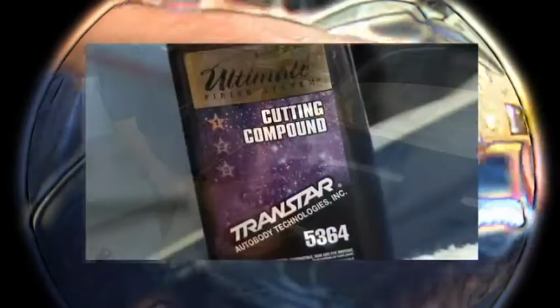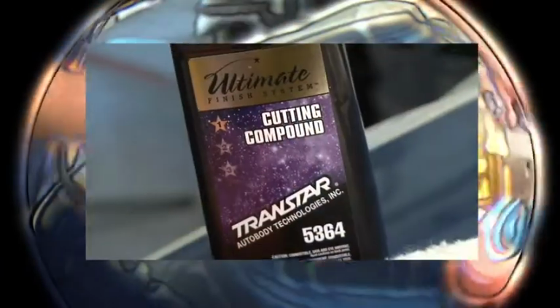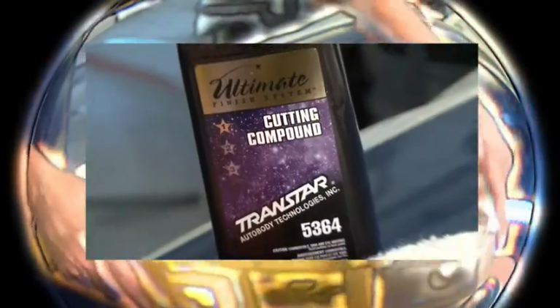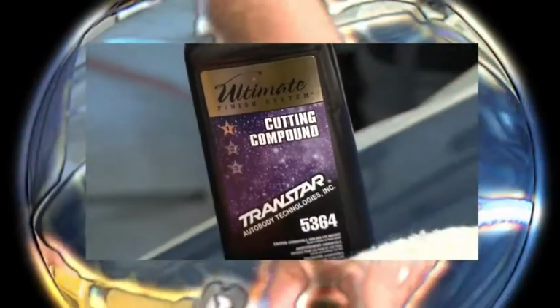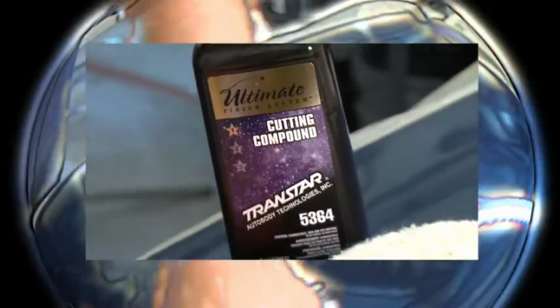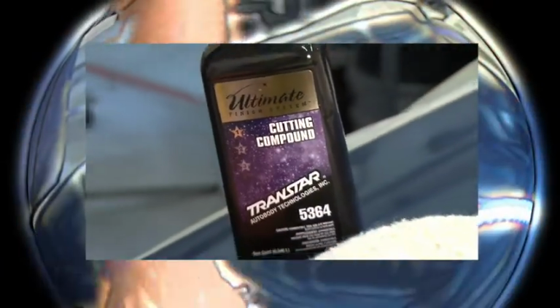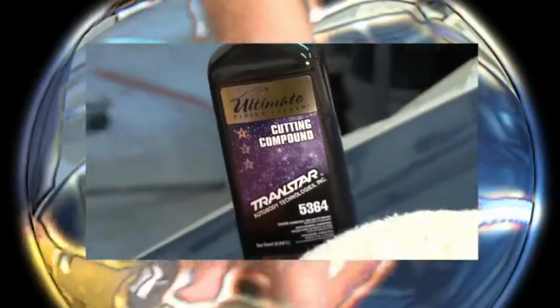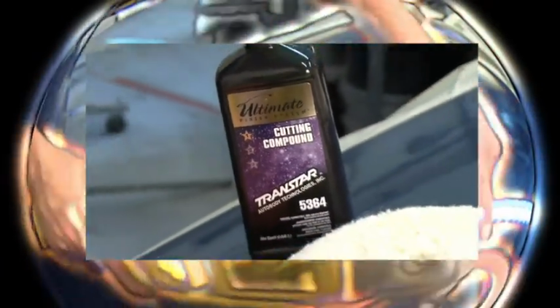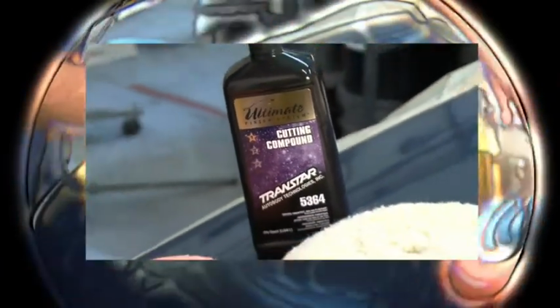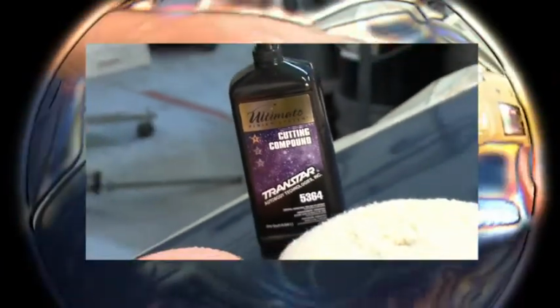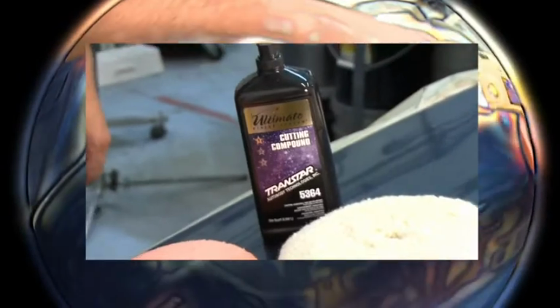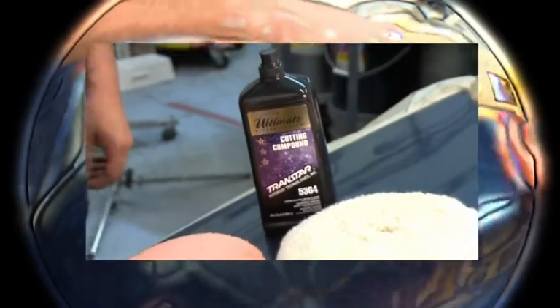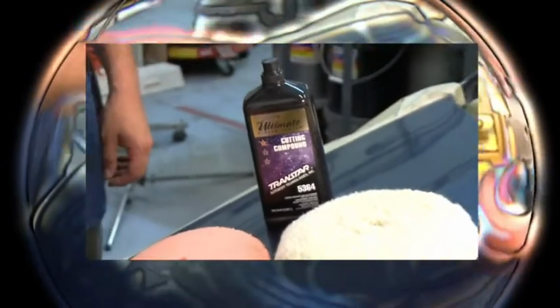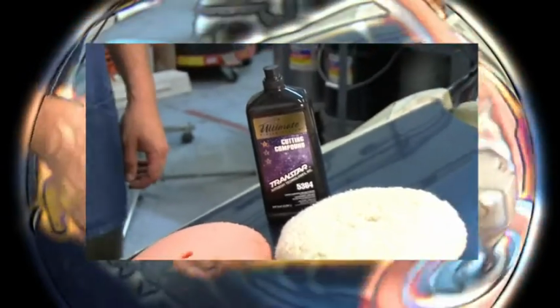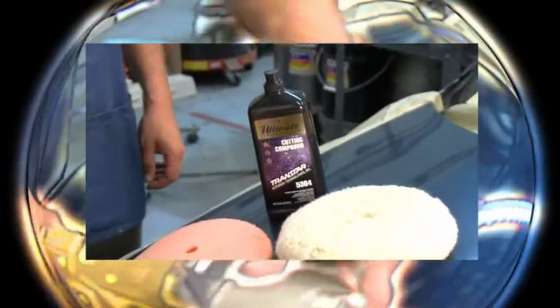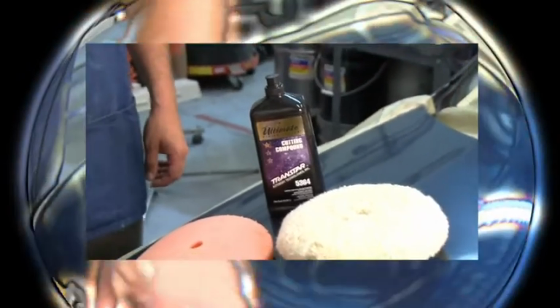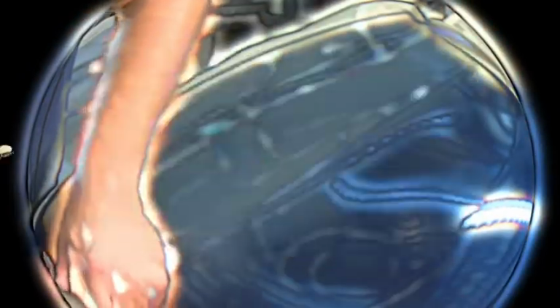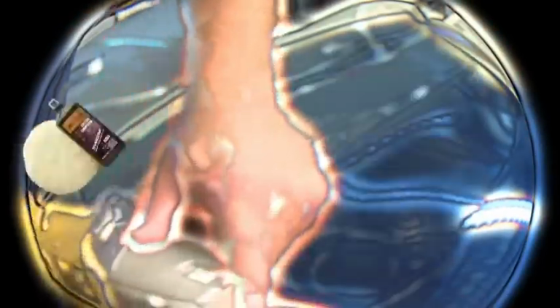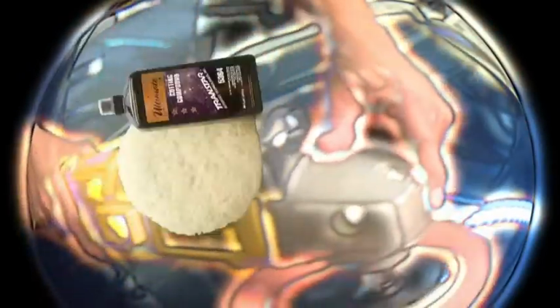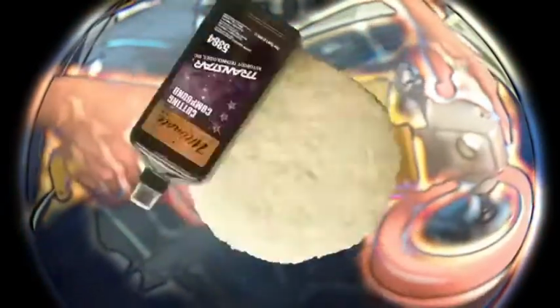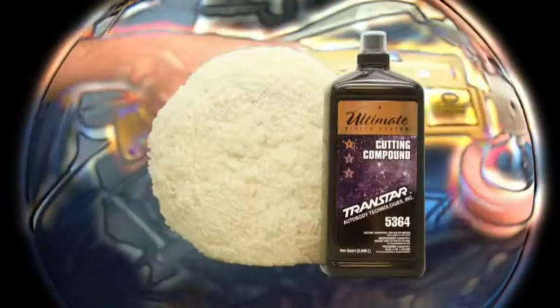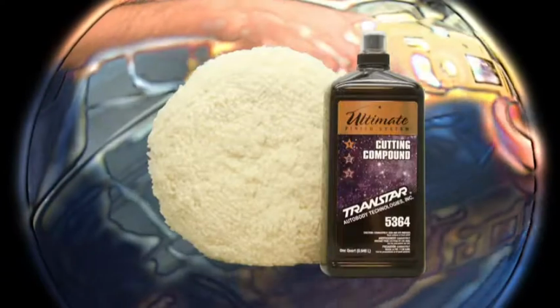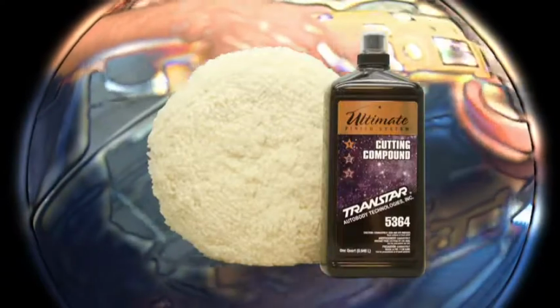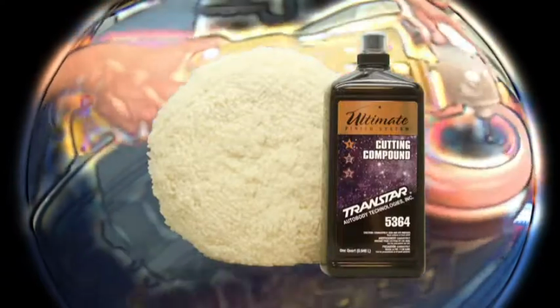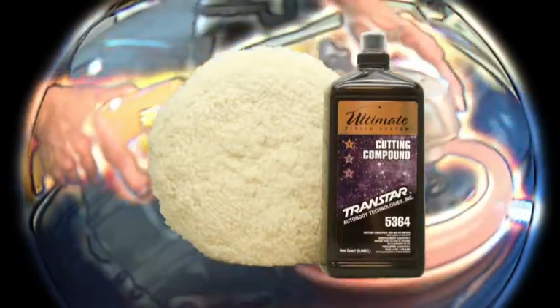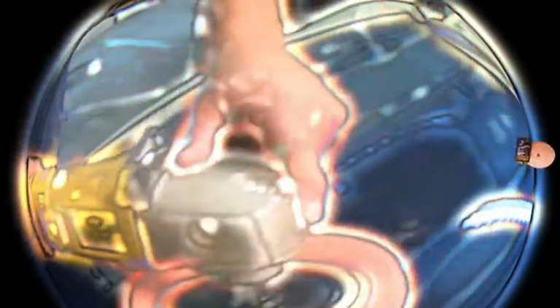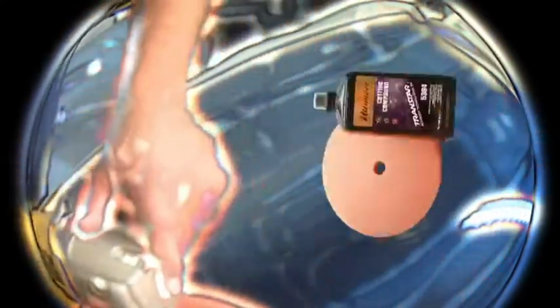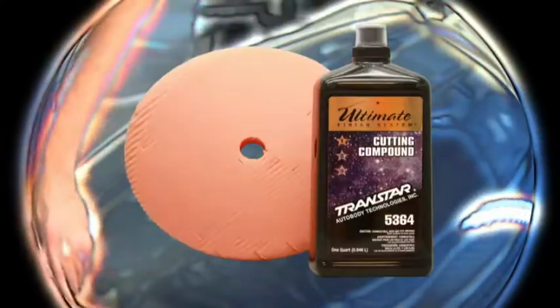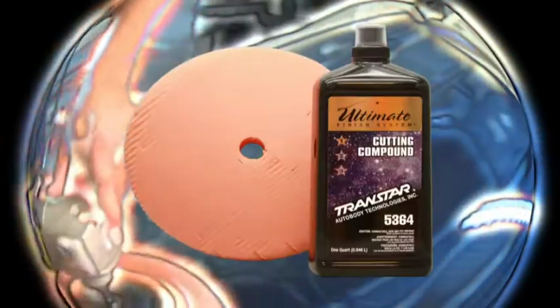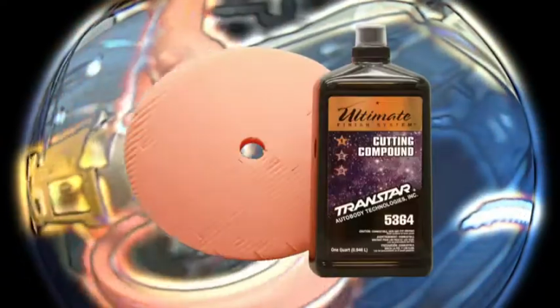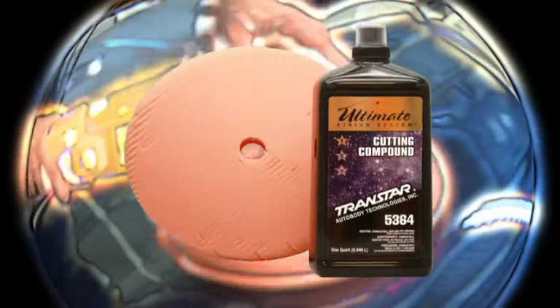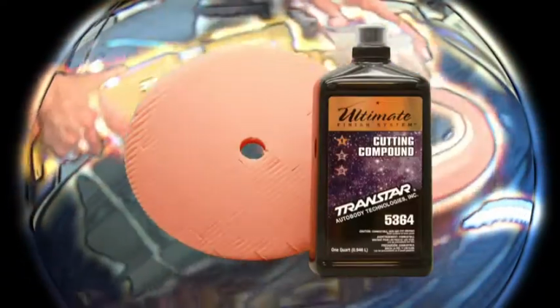Before applying TransStar's Cutting Compound Part Number 5364, decide which type of pad you prefer to perform the work. The use of a wool pad tends to cut faster and run cooler, while a foam pad does not lint and produces a finer finish.